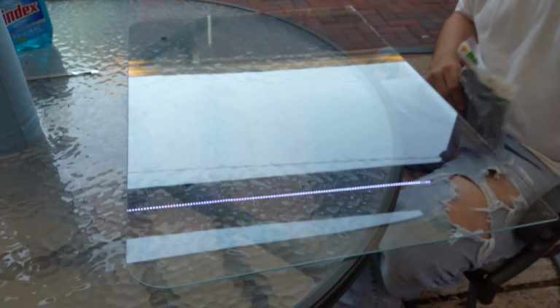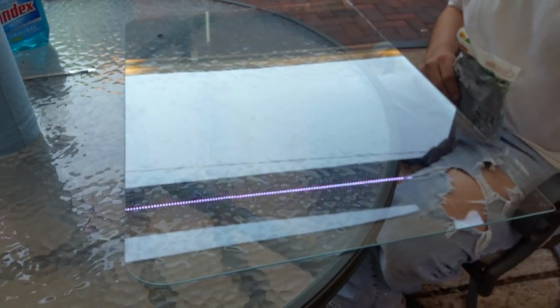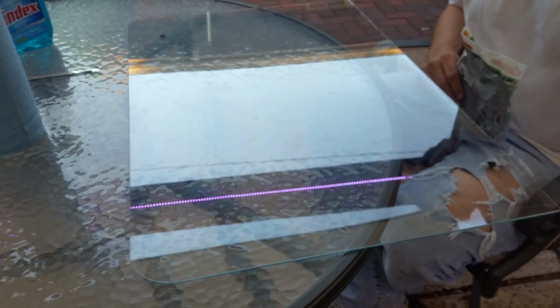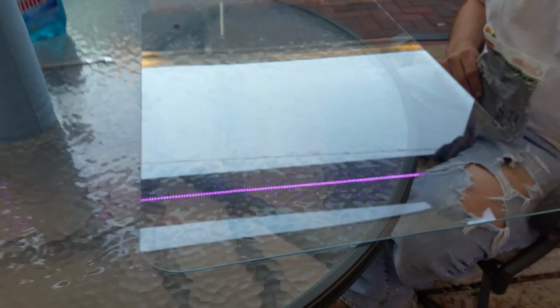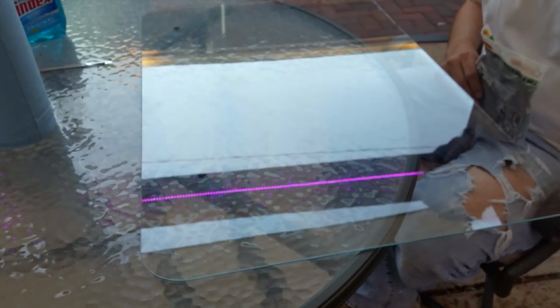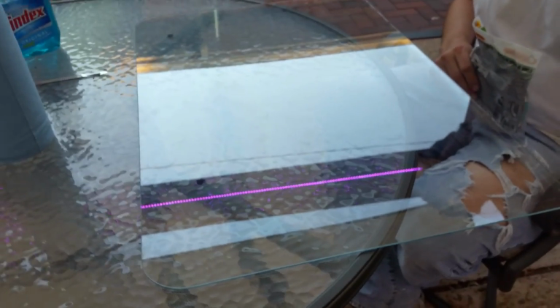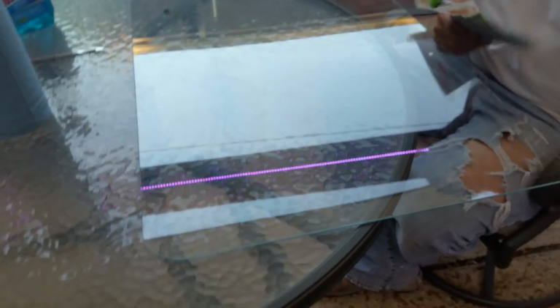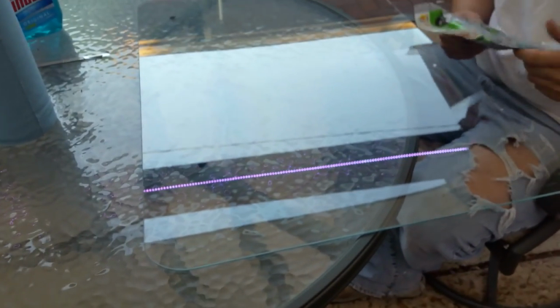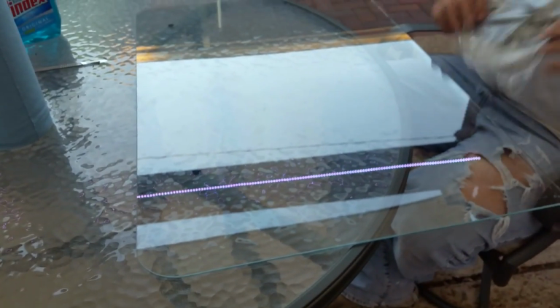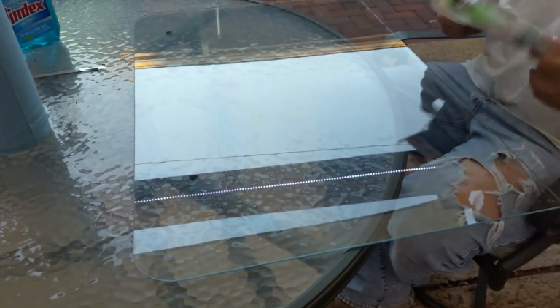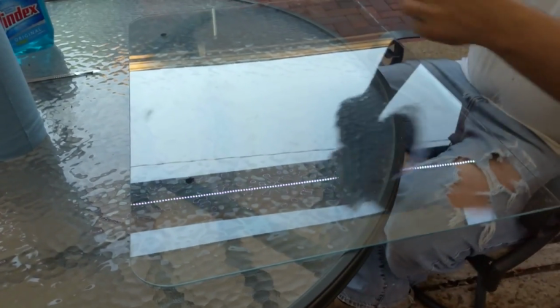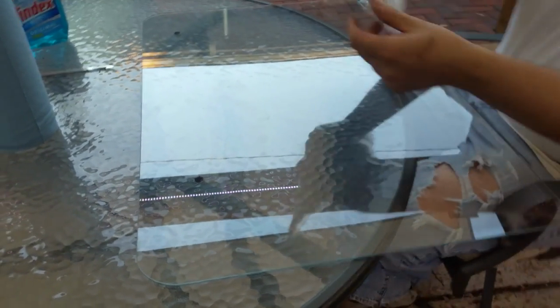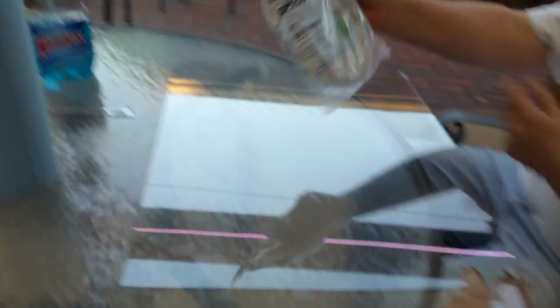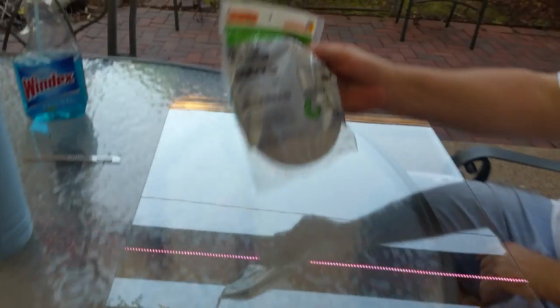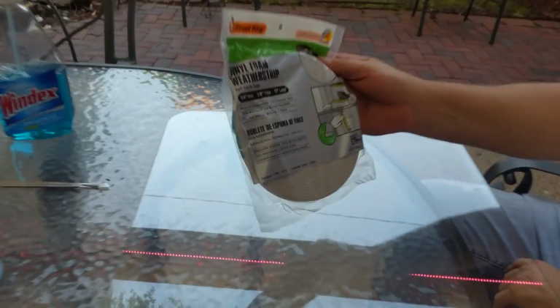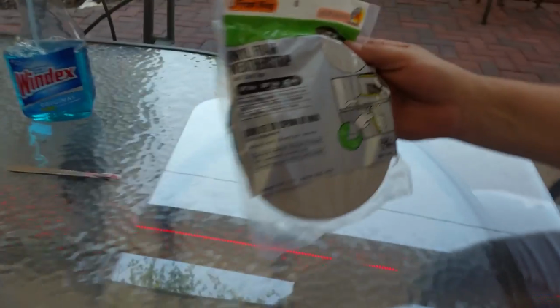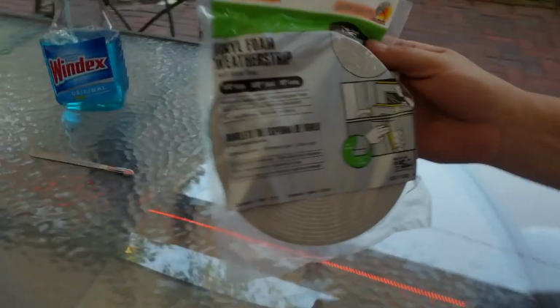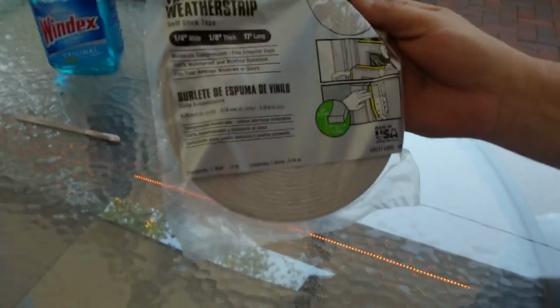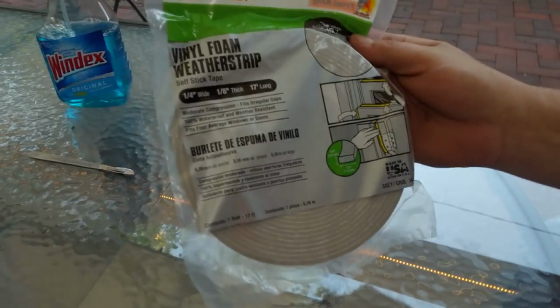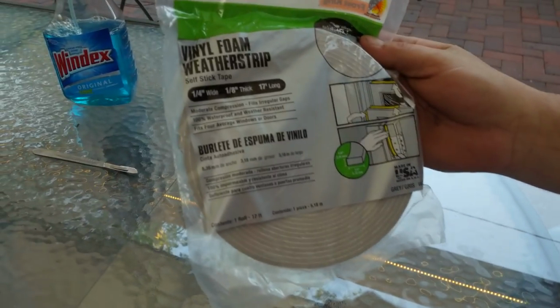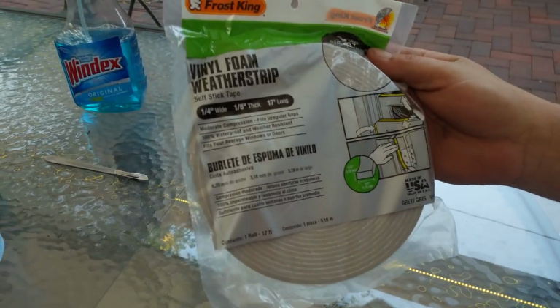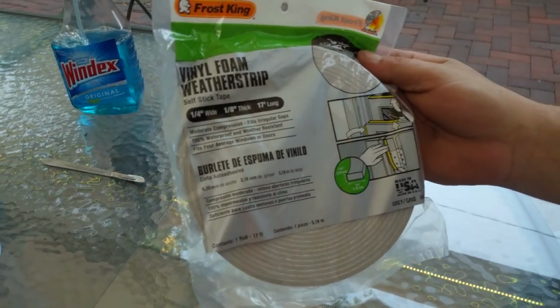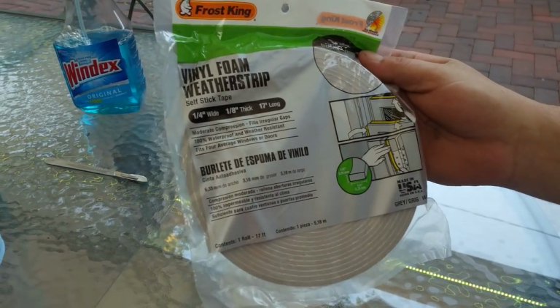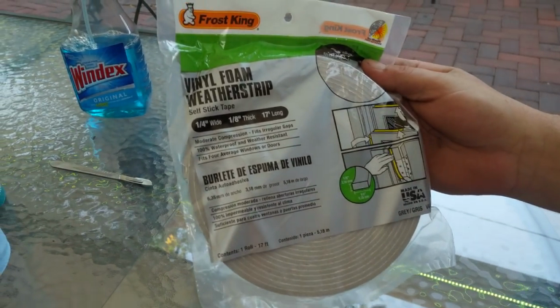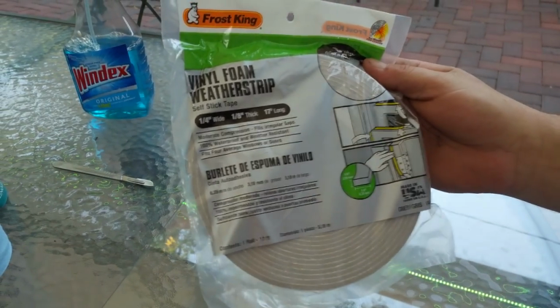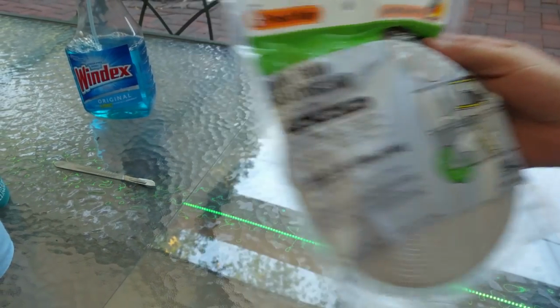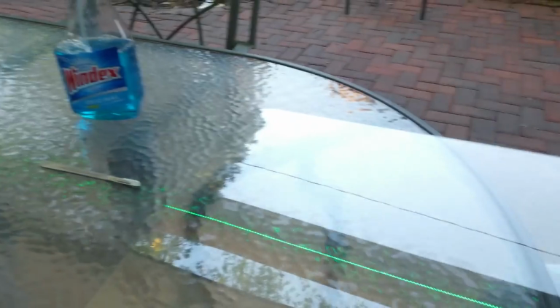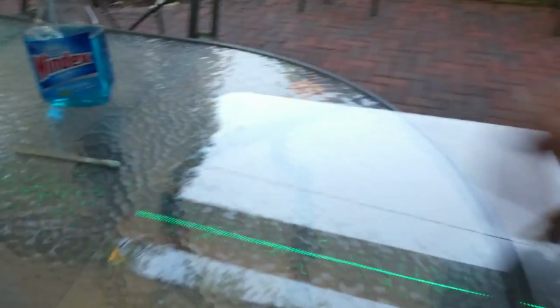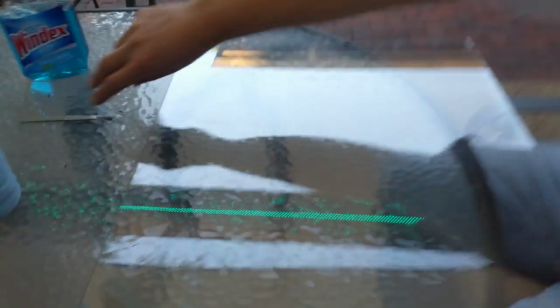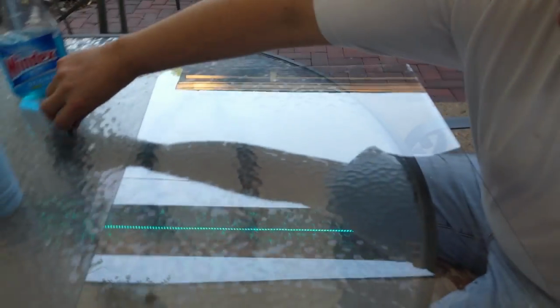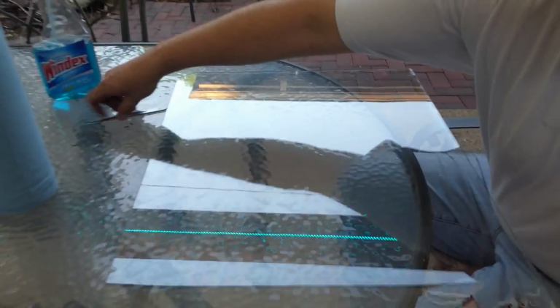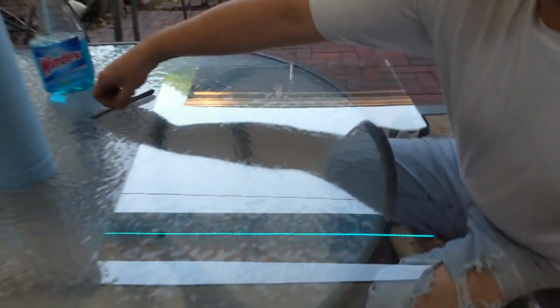I'm not using the exact process, I'm just using this vinyl foam weather stripping — it's a quarter inch wide, one inch thick. Let me just show you how I'm going to apply this.